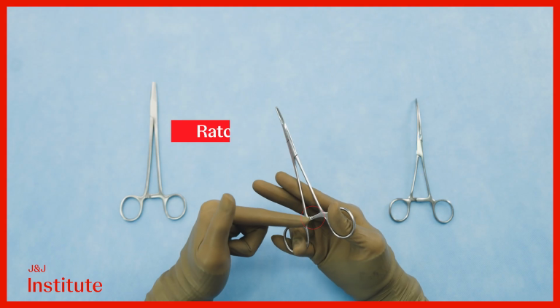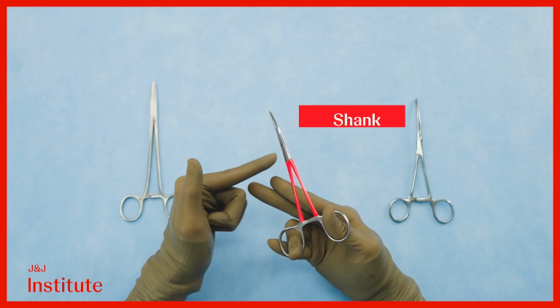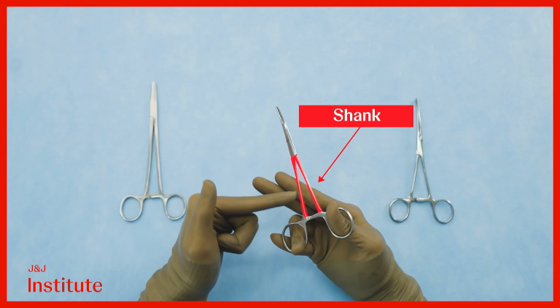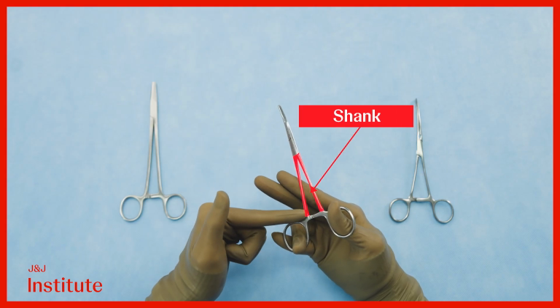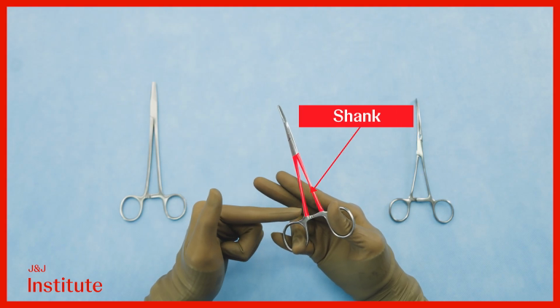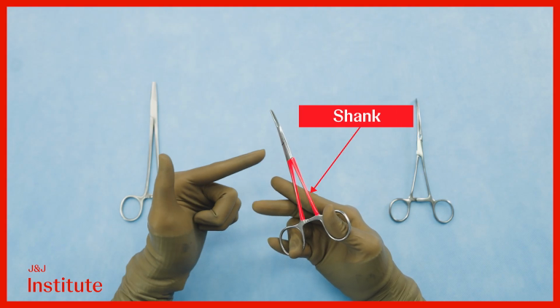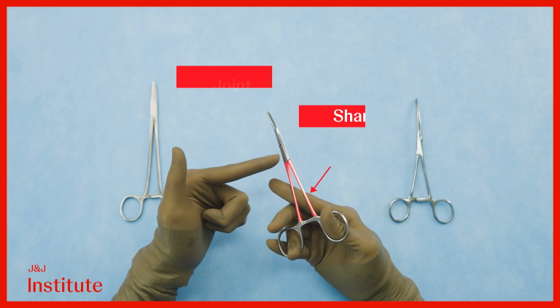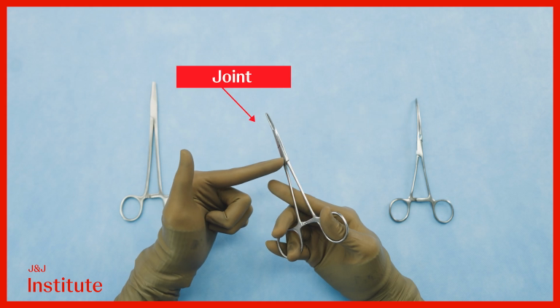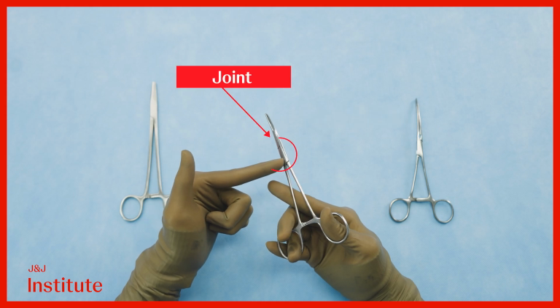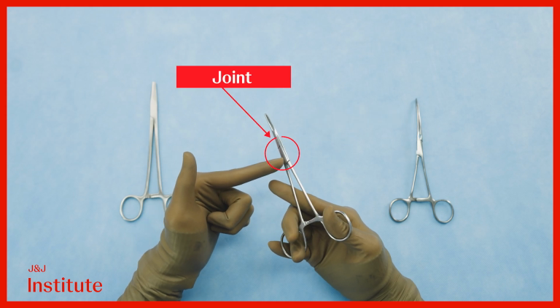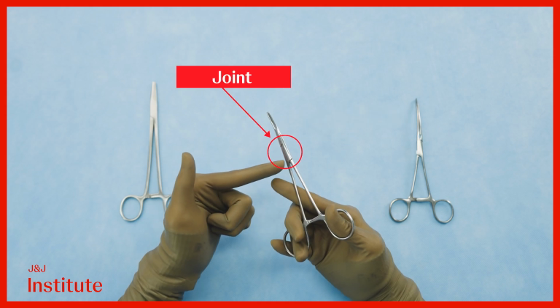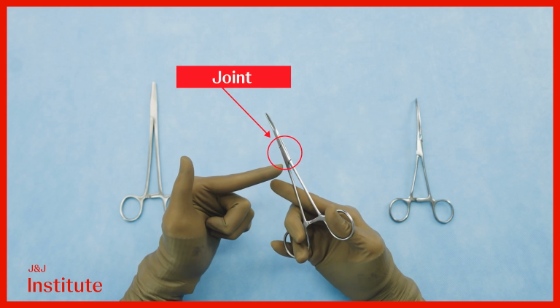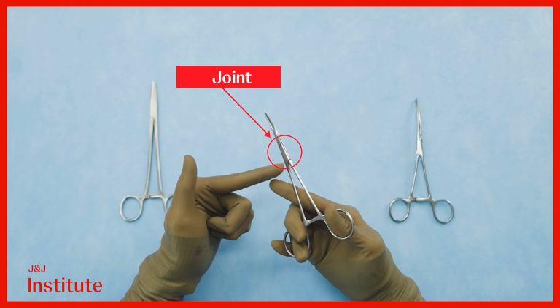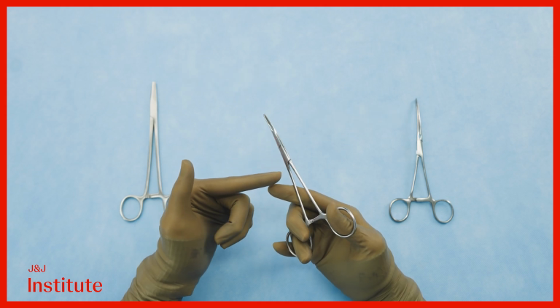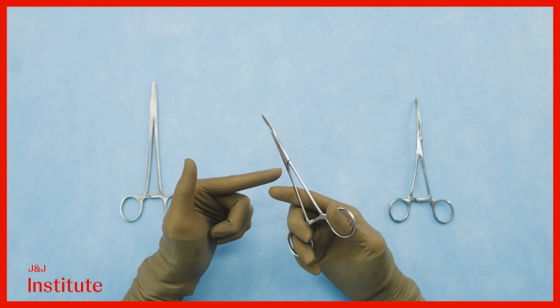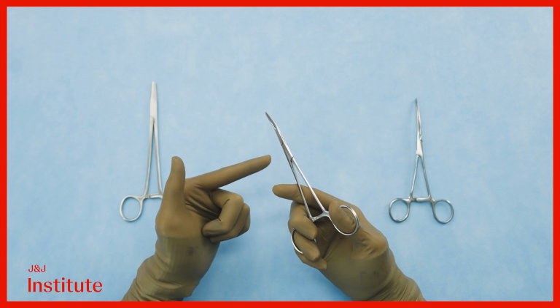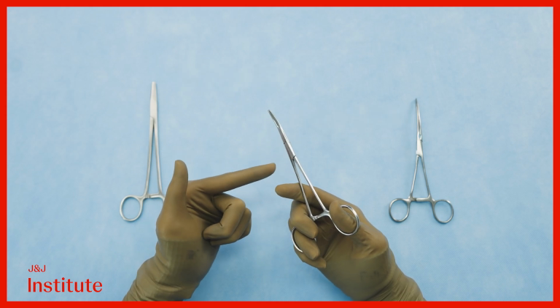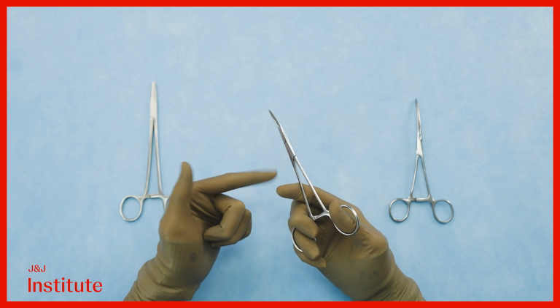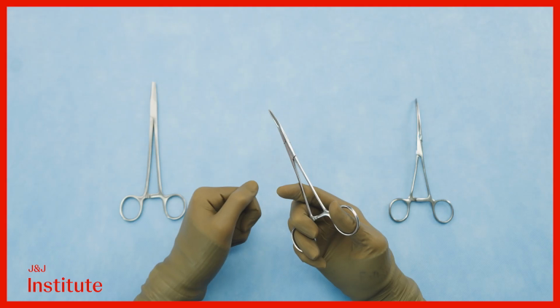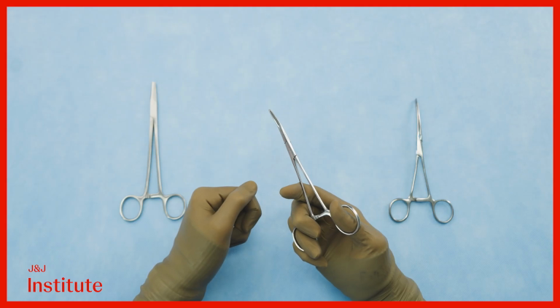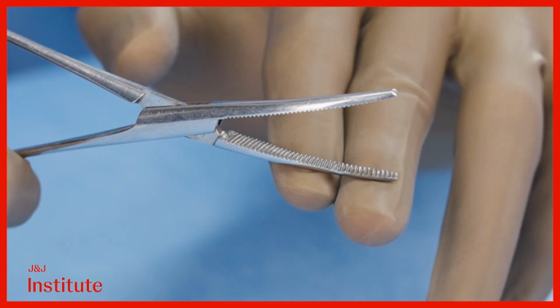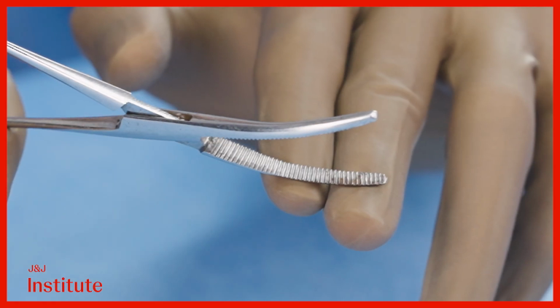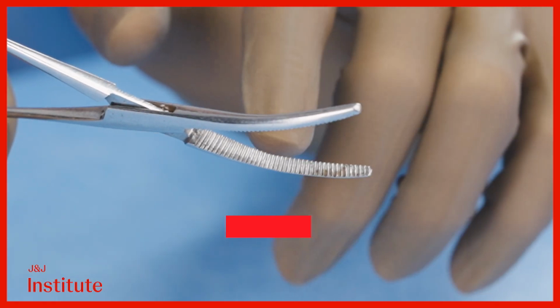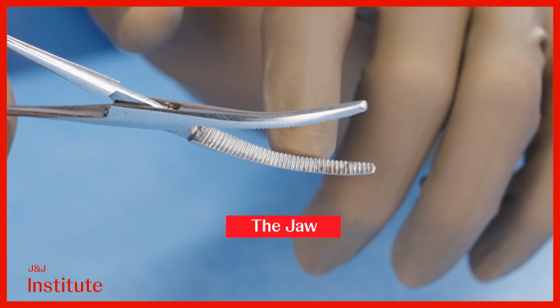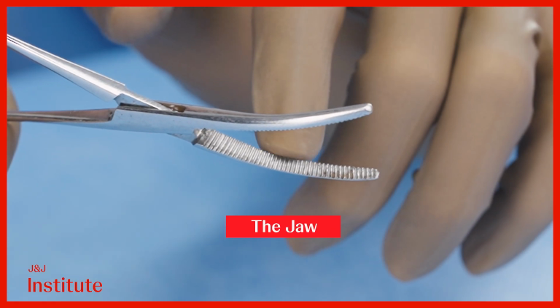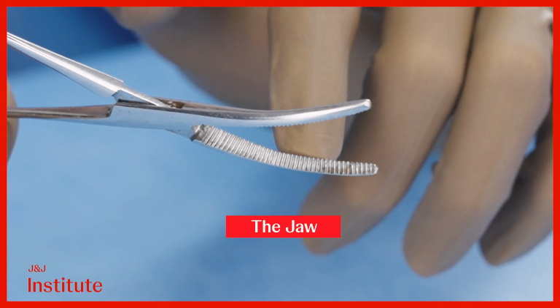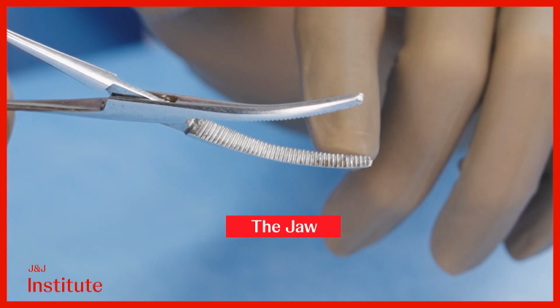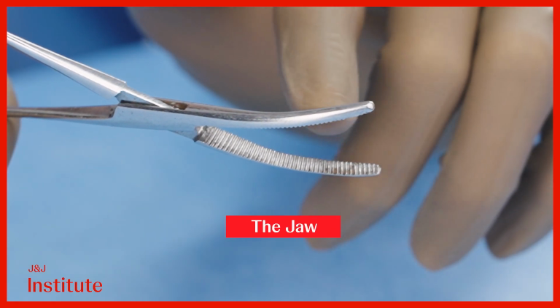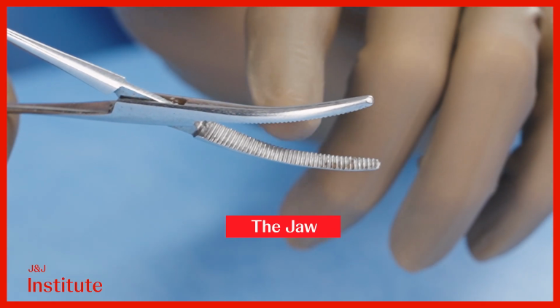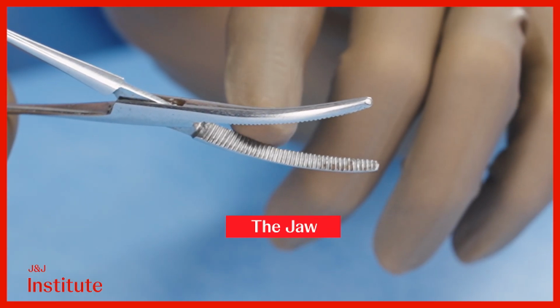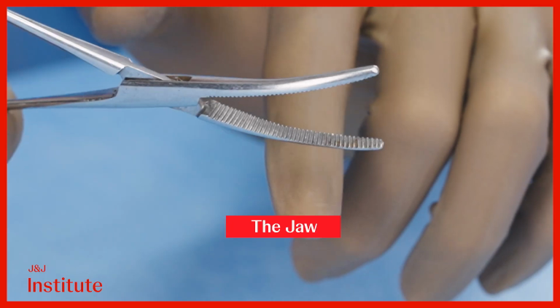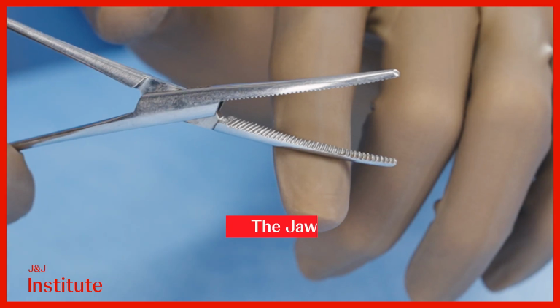A fairly long shank eventually leads to a joint, which is a box joint in this case, or it may be a hinge joint in the case of scissors. The end effector of the instrument is a jaw which ultimately interacts with tissues.